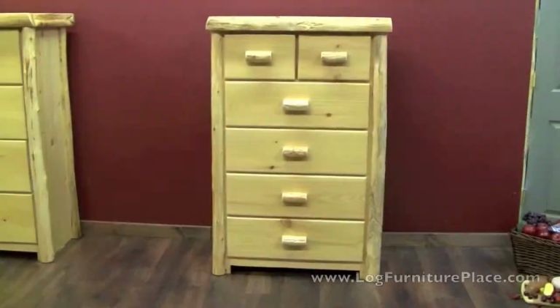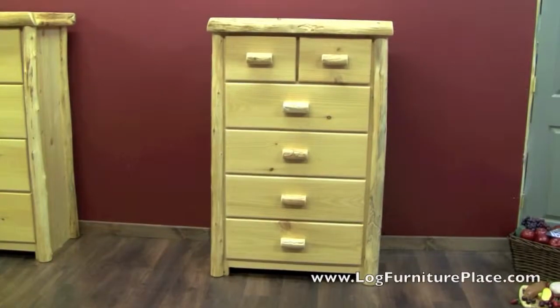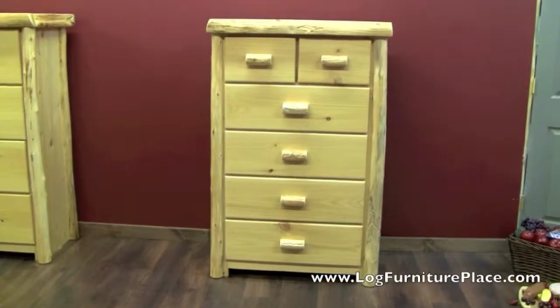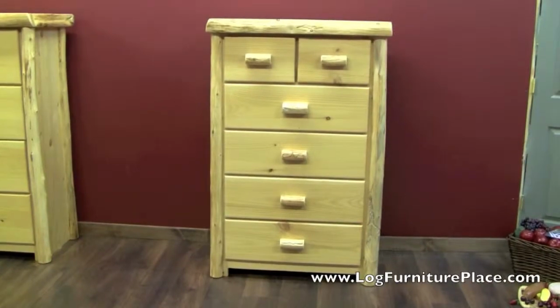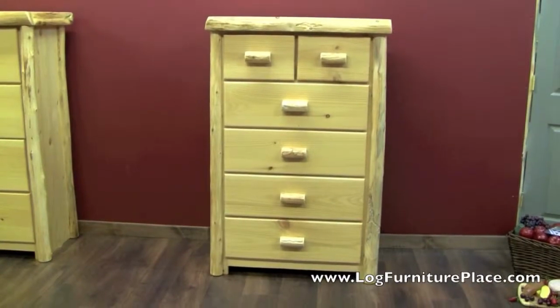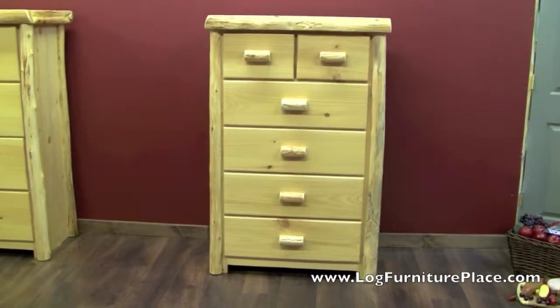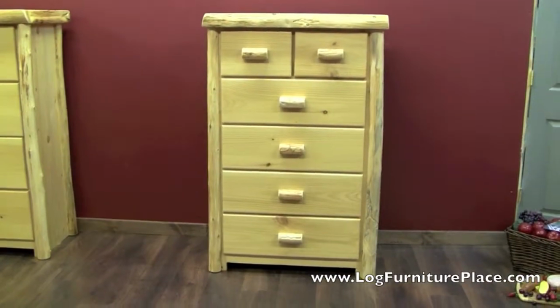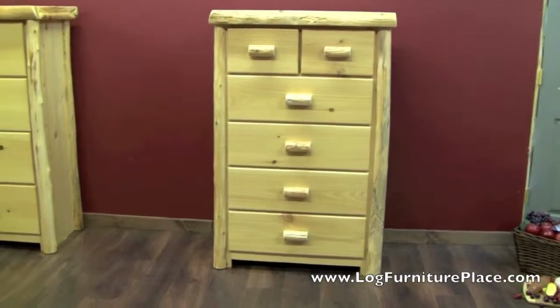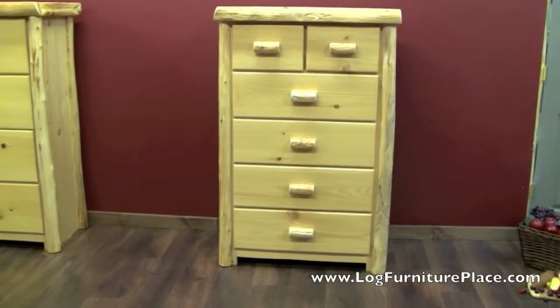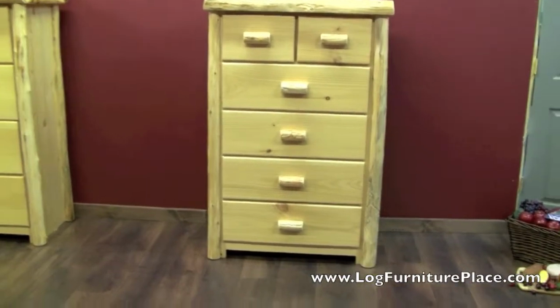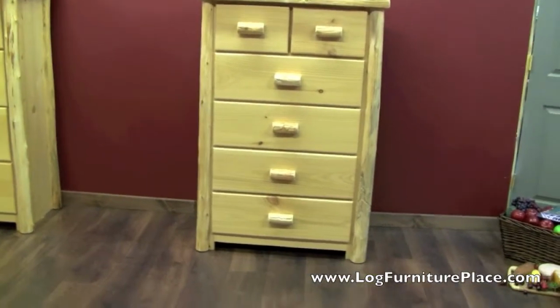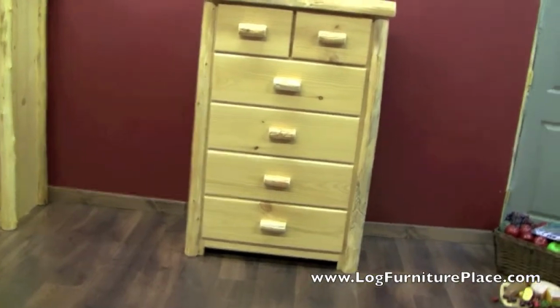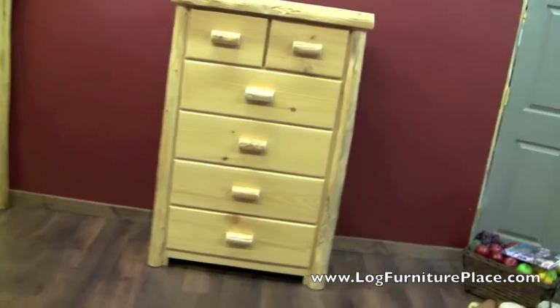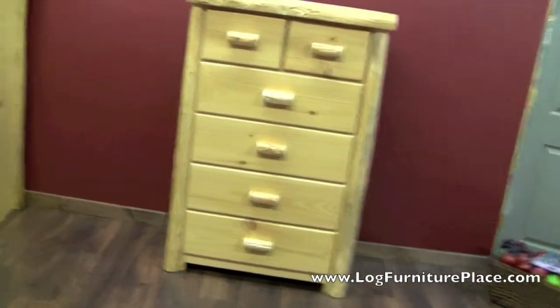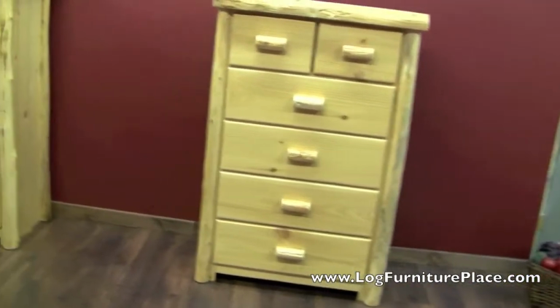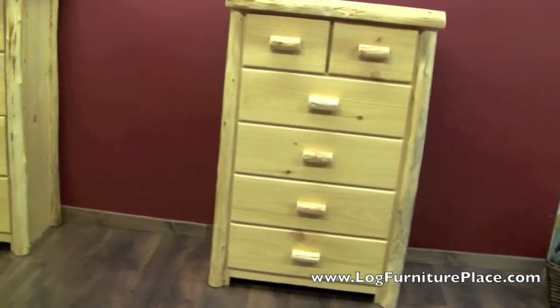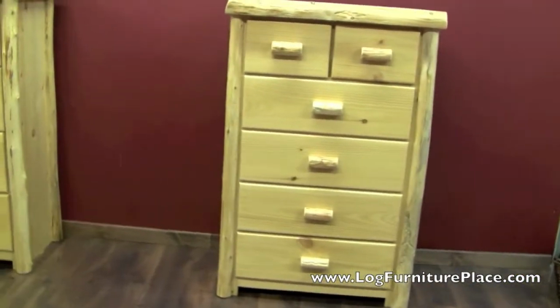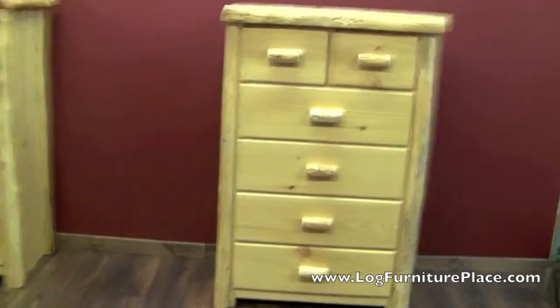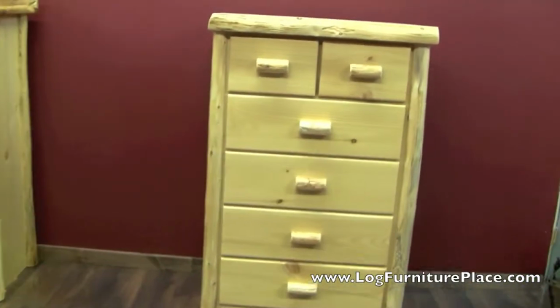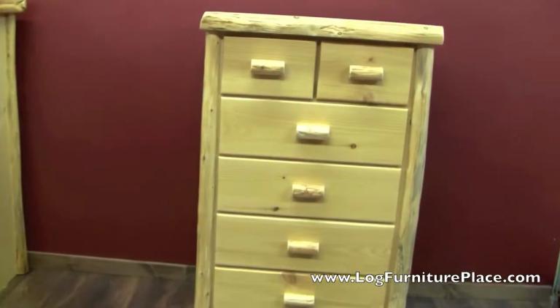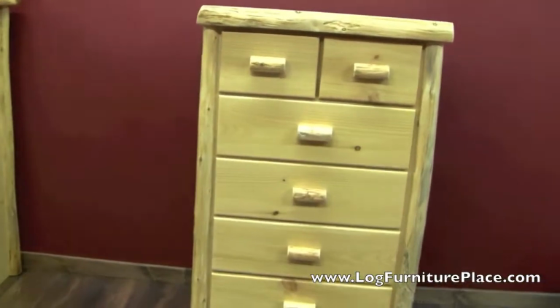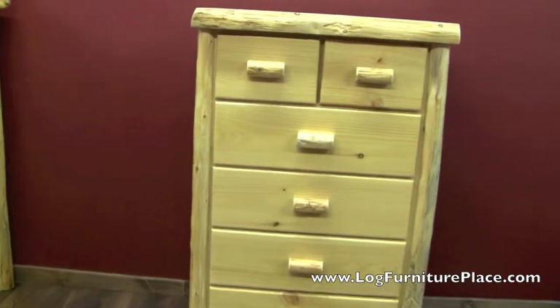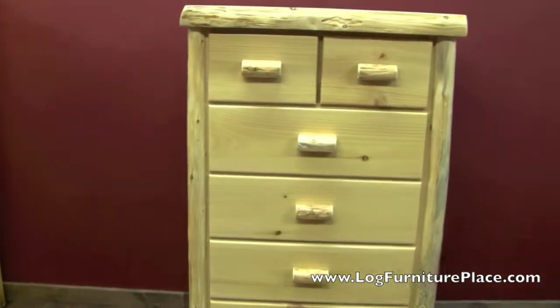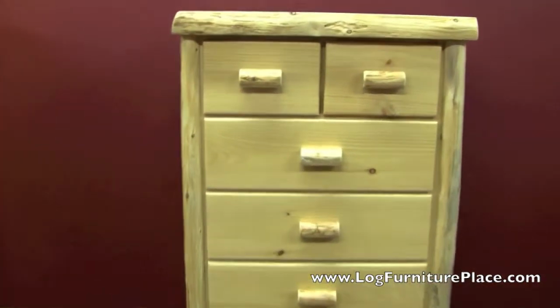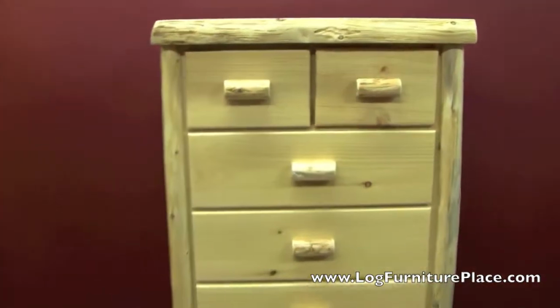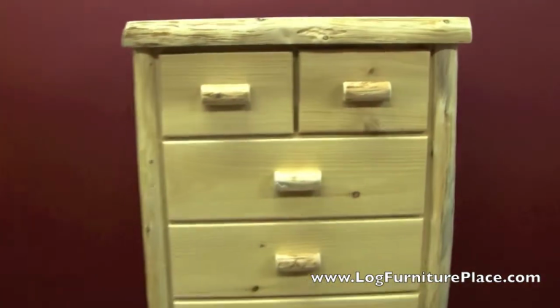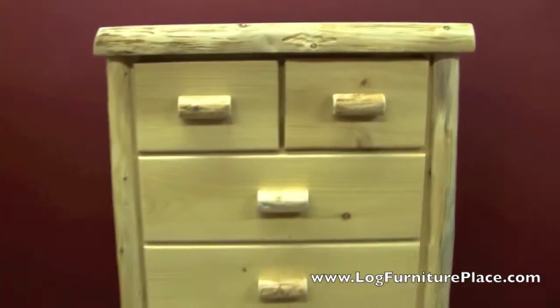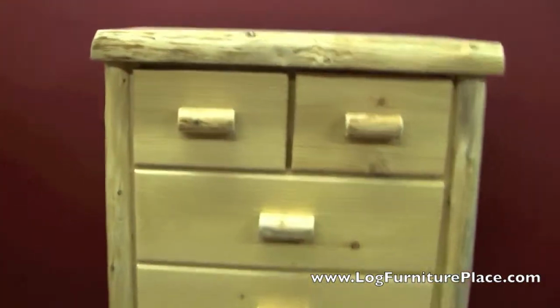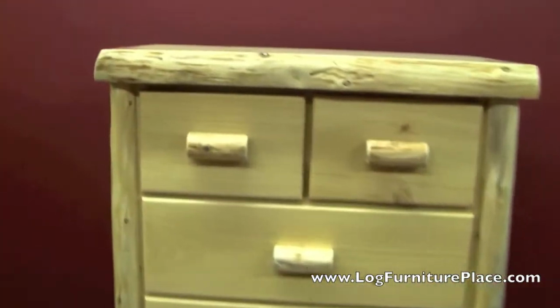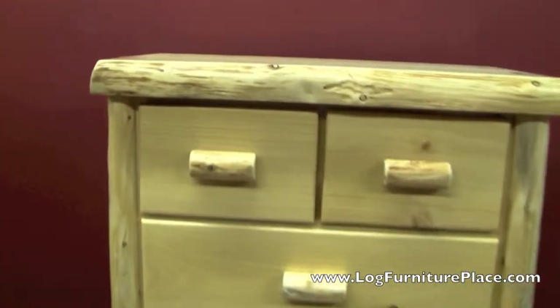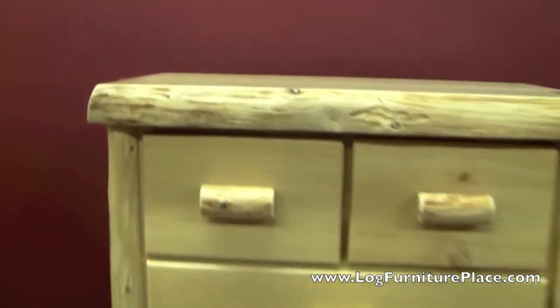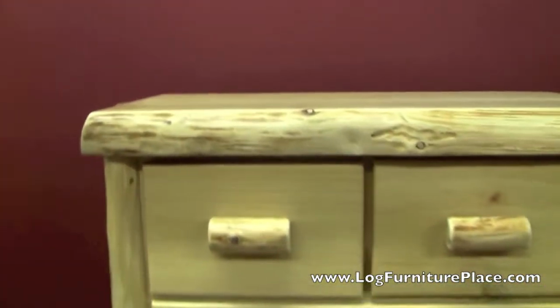Hi, it's Jason with LogFurniturePlace.com. I'm going to give you a look at our Cedar Lake Cabin six-drawer bachelor's chest today.